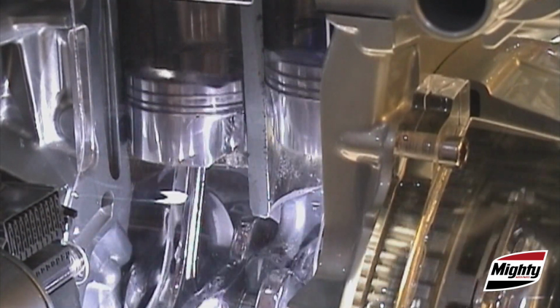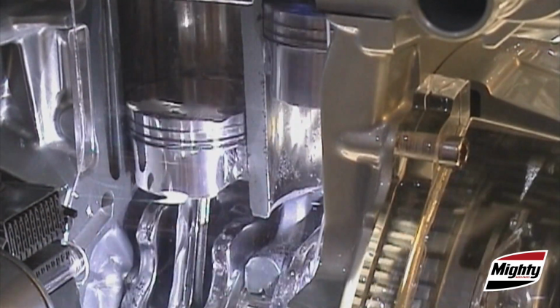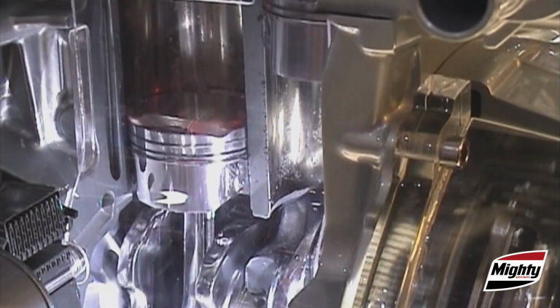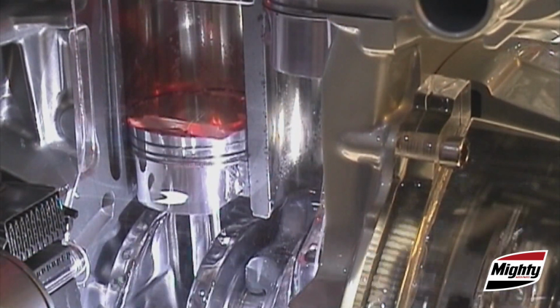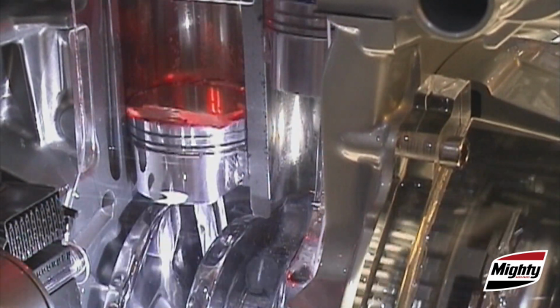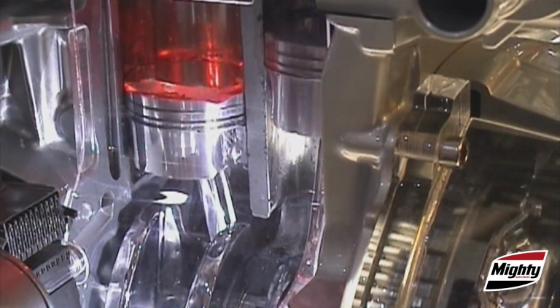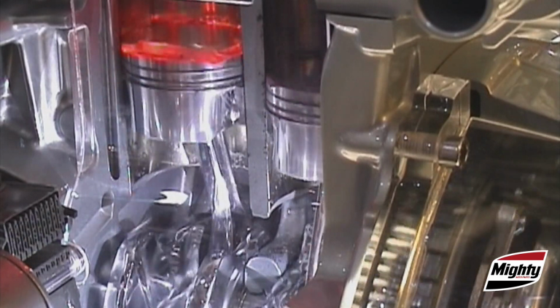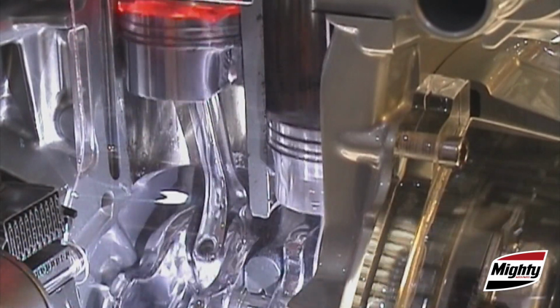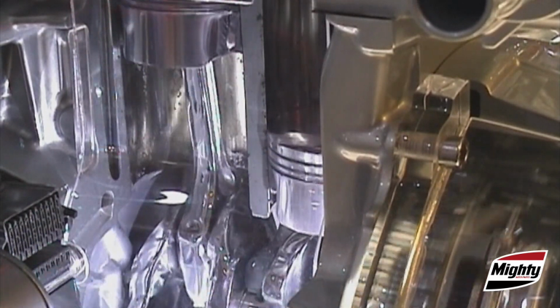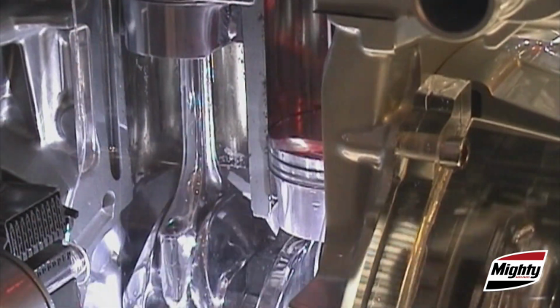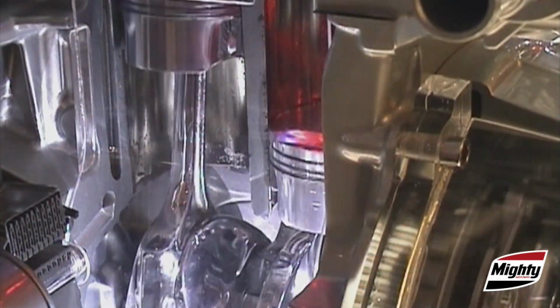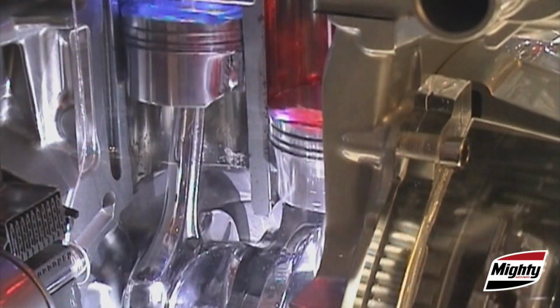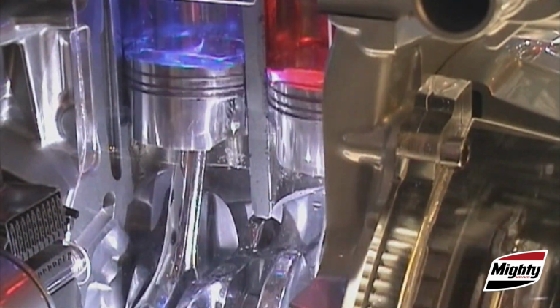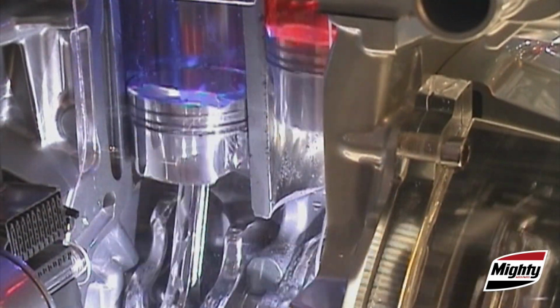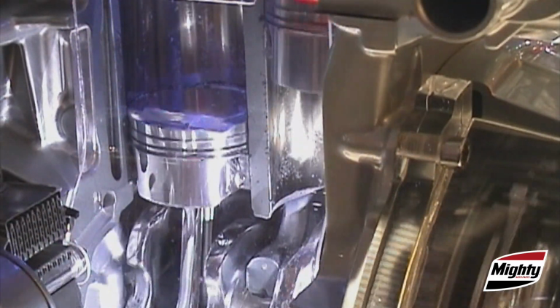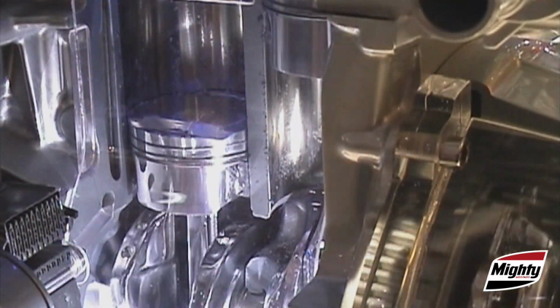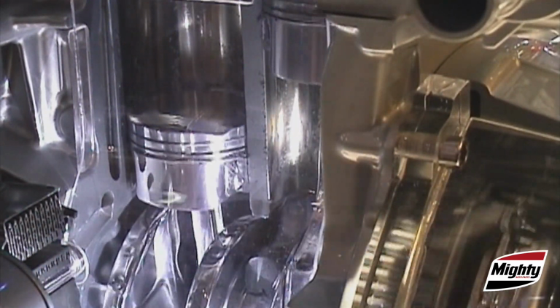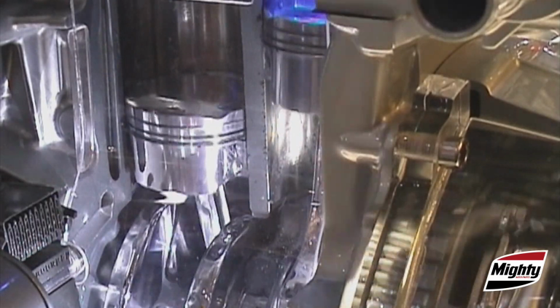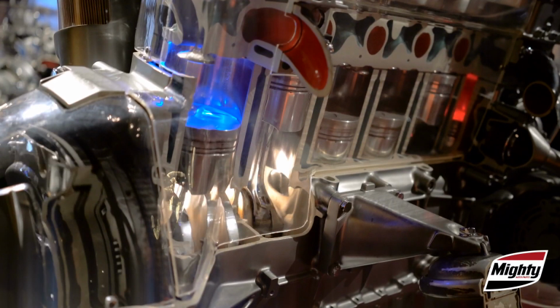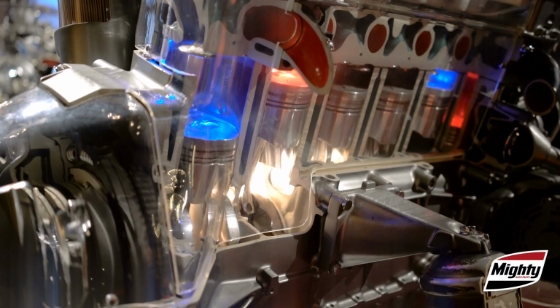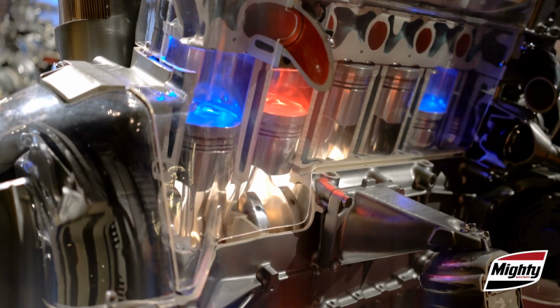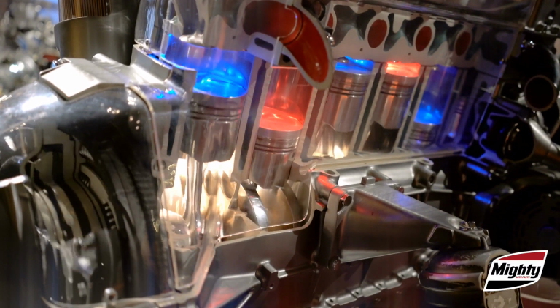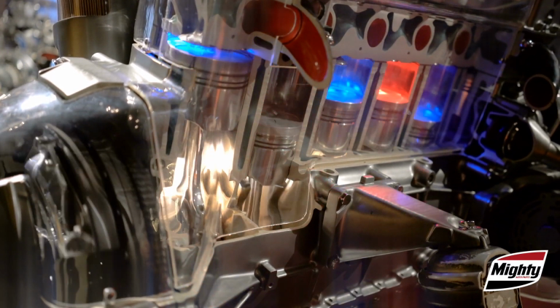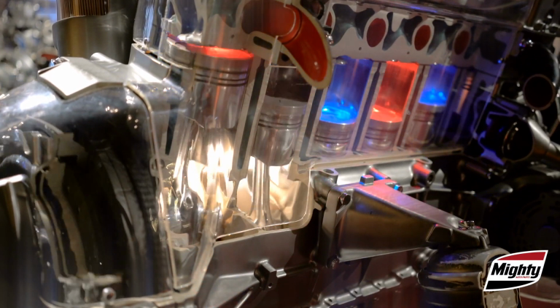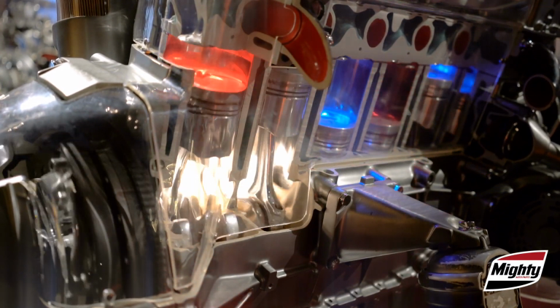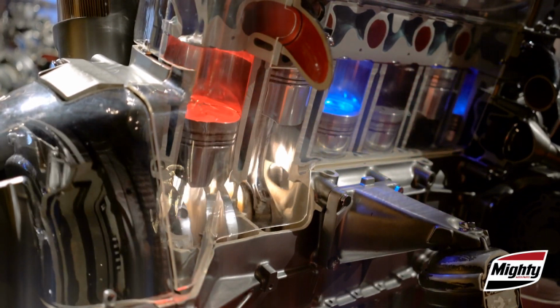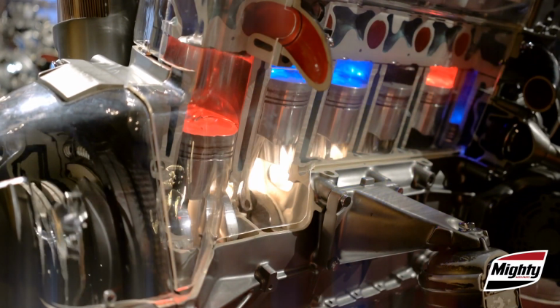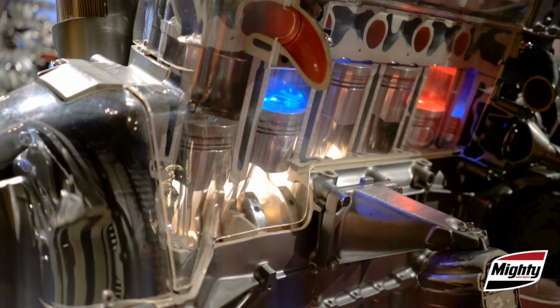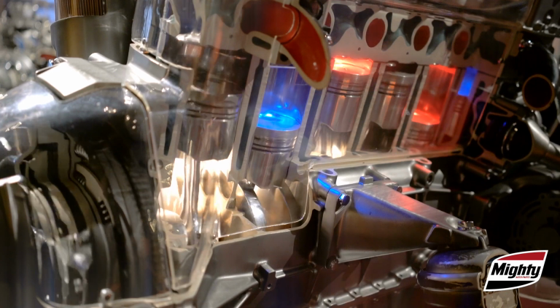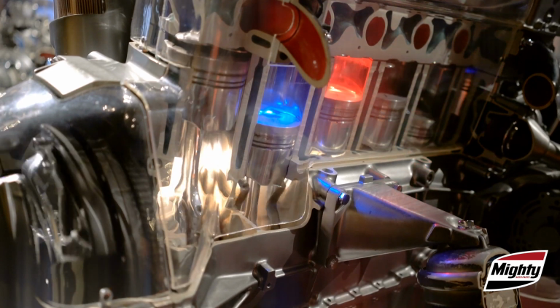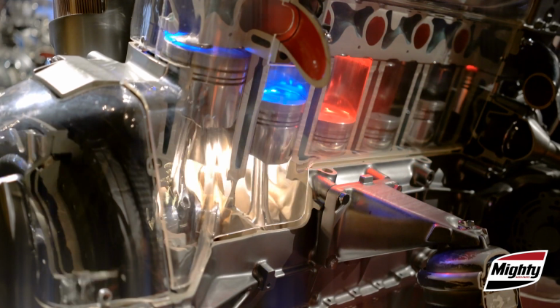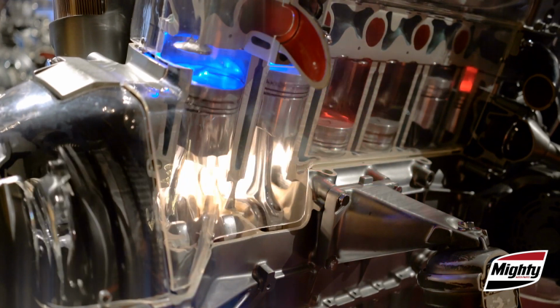One of its most important jobs is to provide a thin cushioning film that prevents friction between the metal engine parts as they move against each other. The film also acts as a seal between the cylinder wall and piston rings.